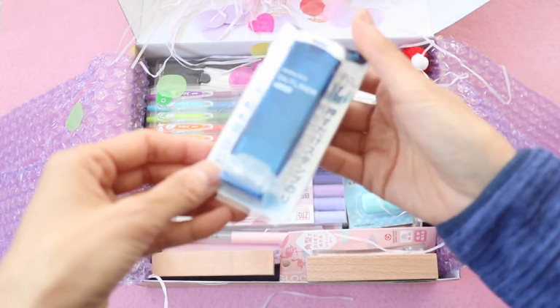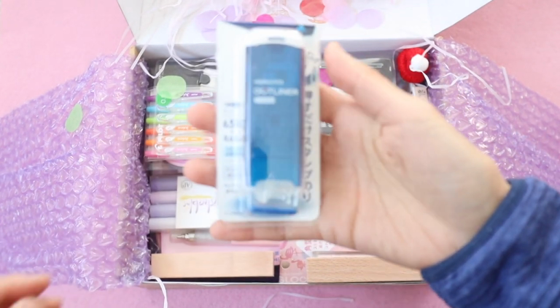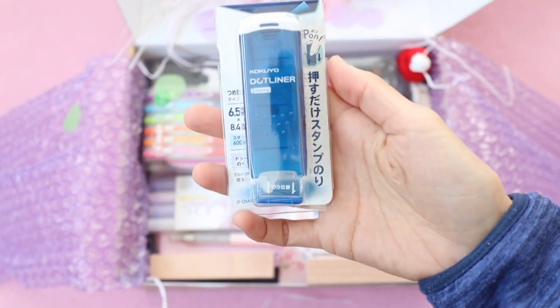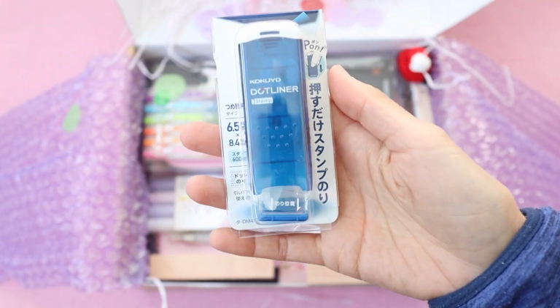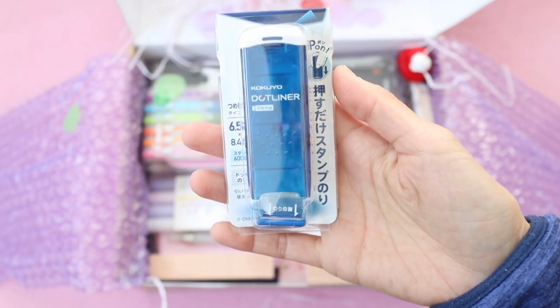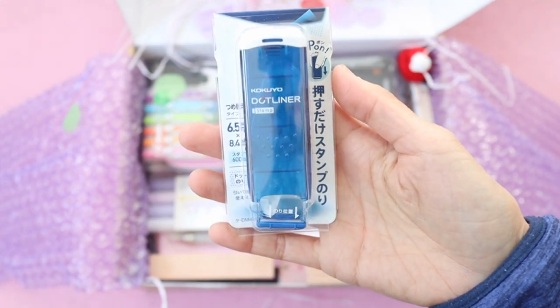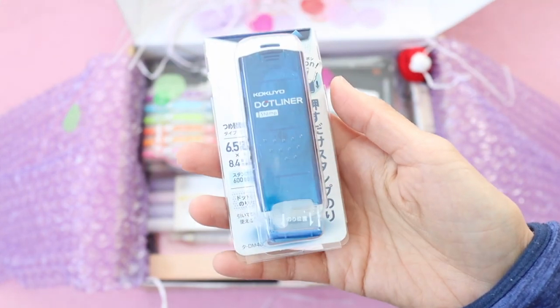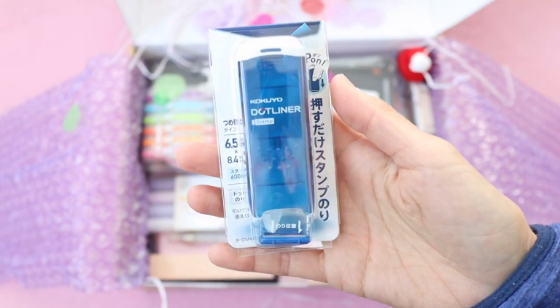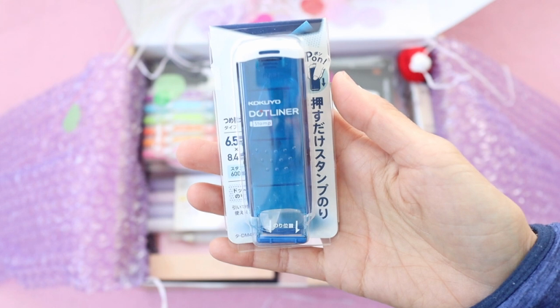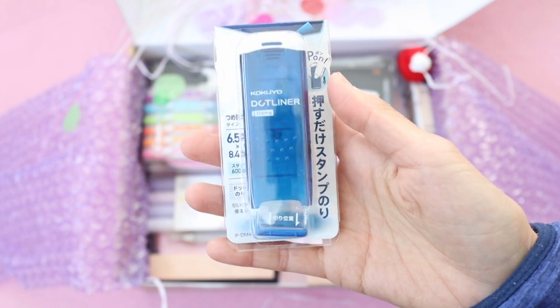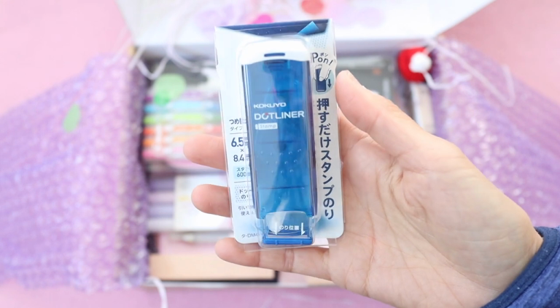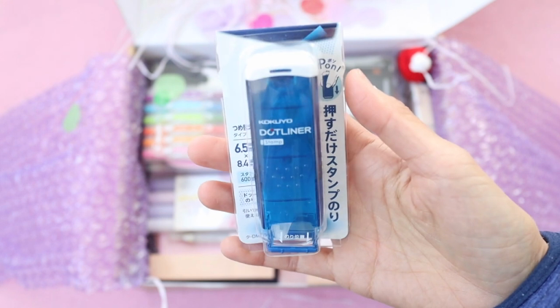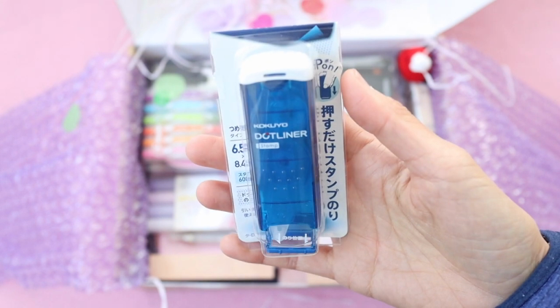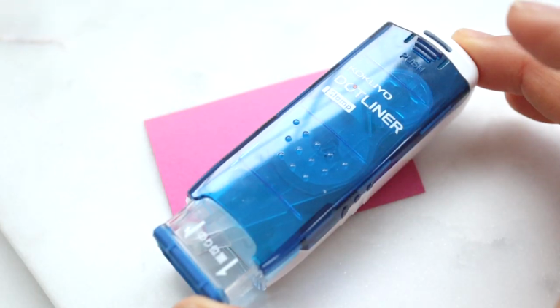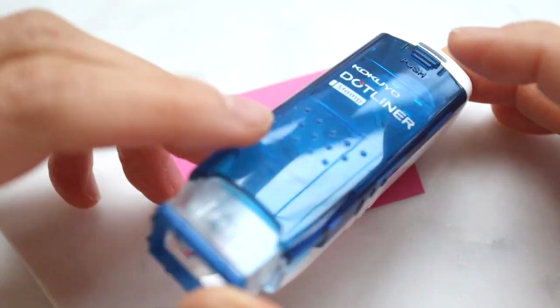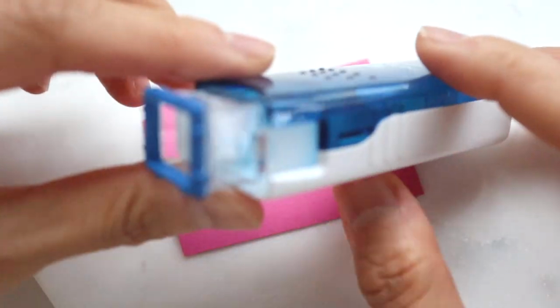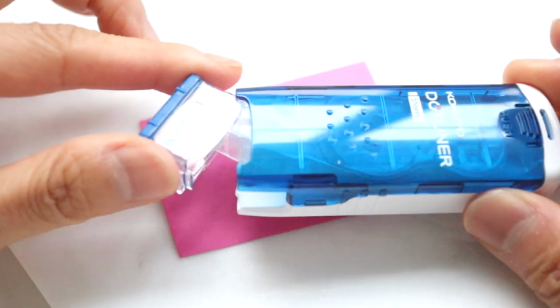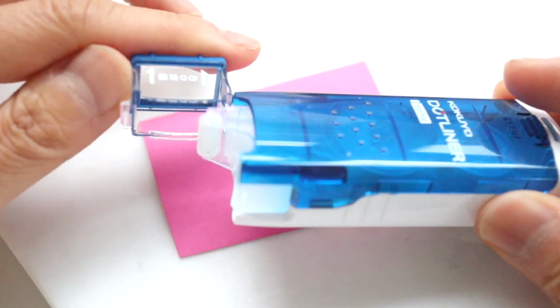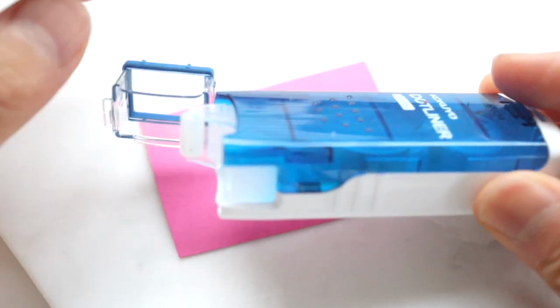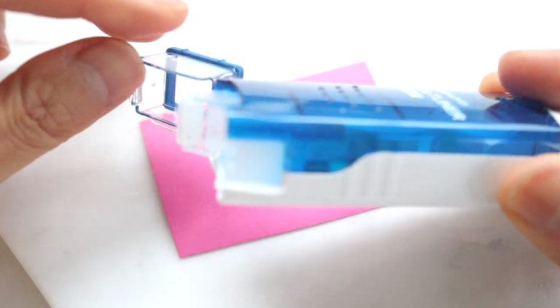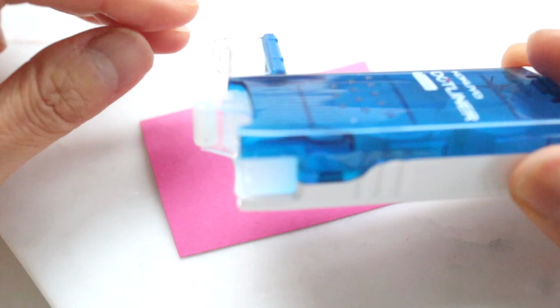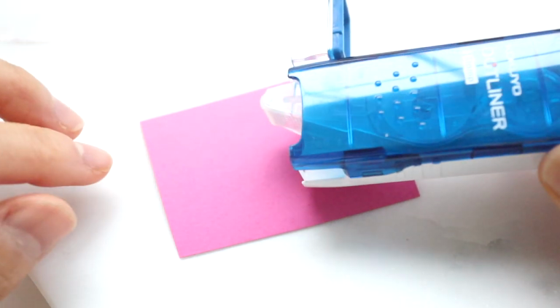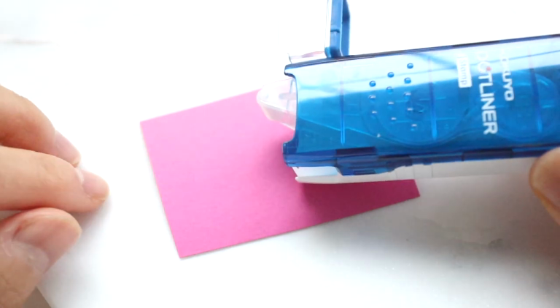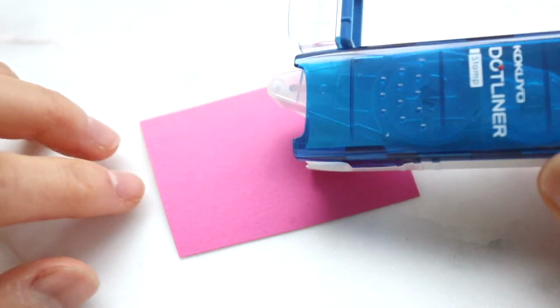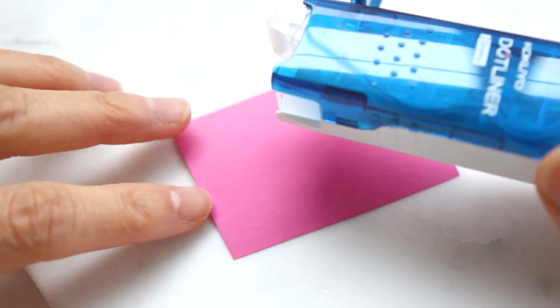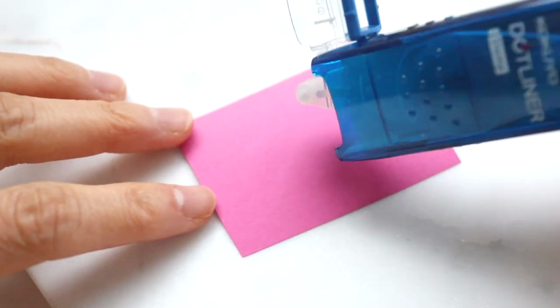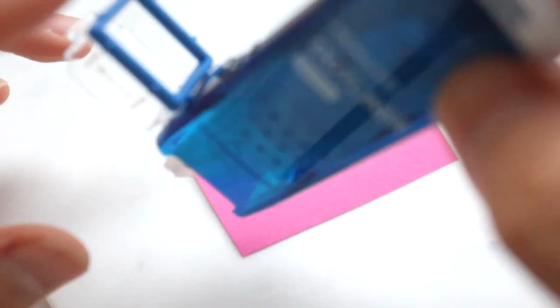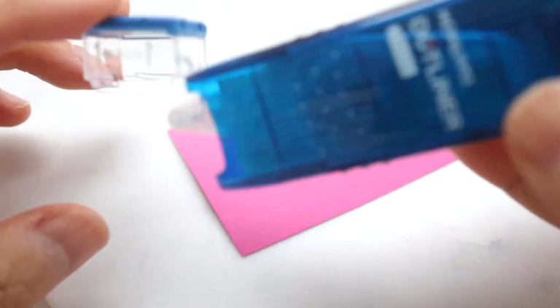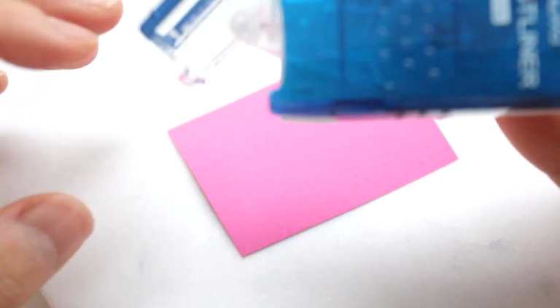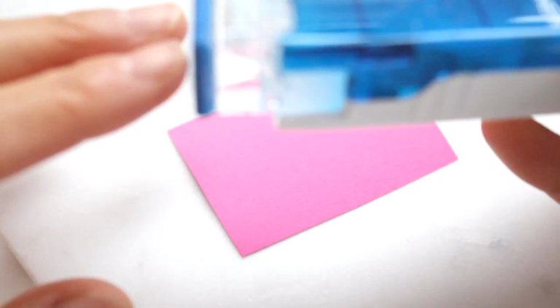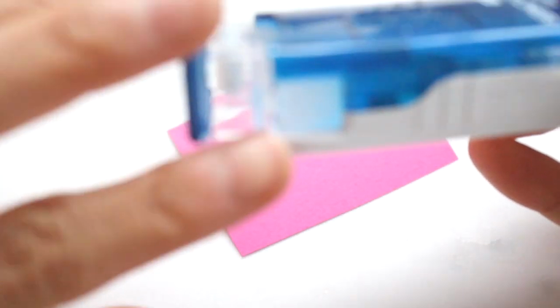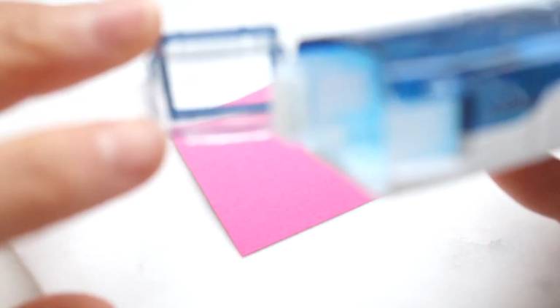I have a few different dot liners but I don't have this one. I wish it was in a prettier color, but blue is okay. You can lift up the cap and use it as a regular dot liner, or you can put the cap on and use it as kind of a stamp.